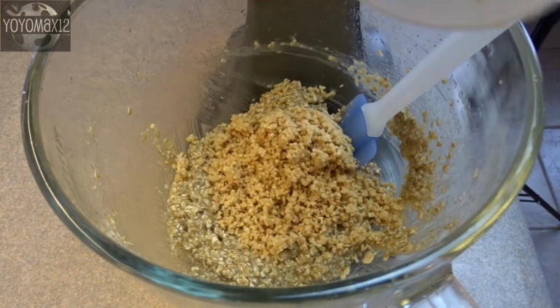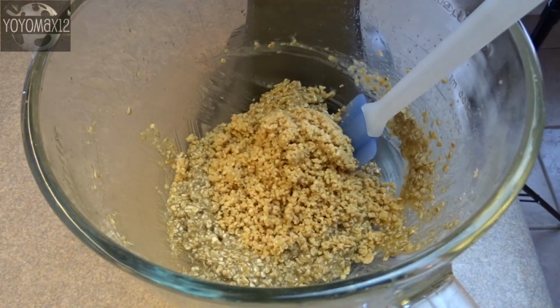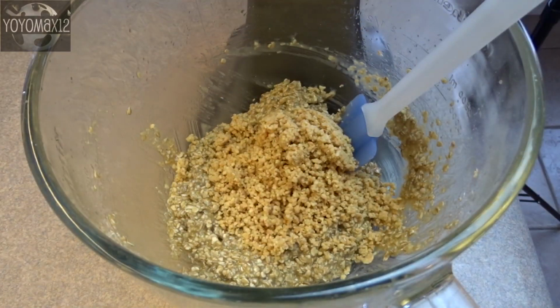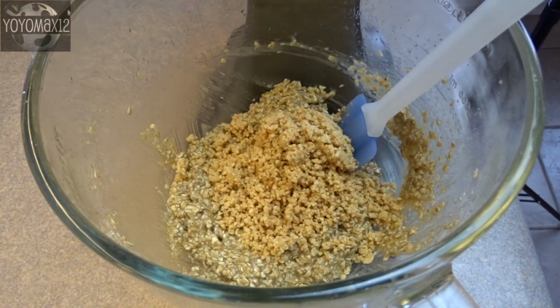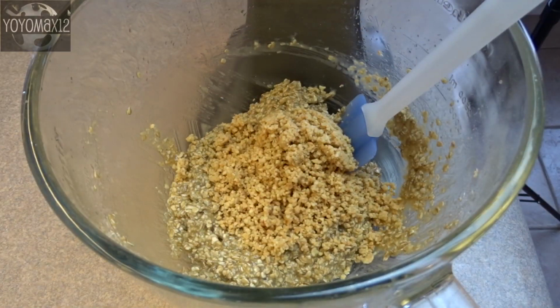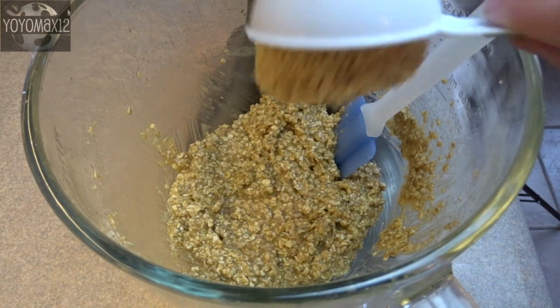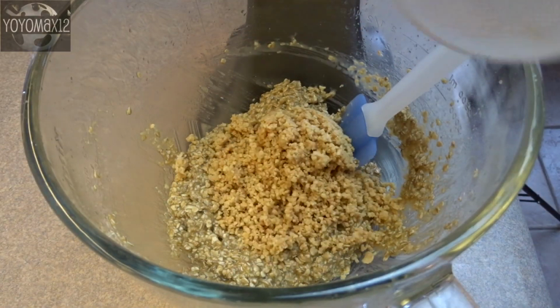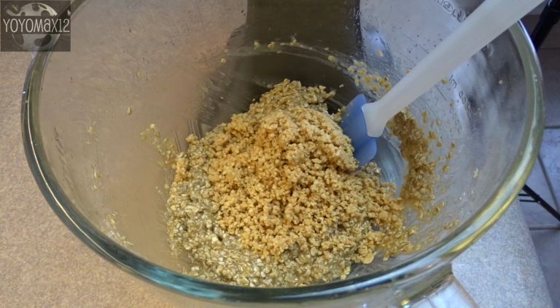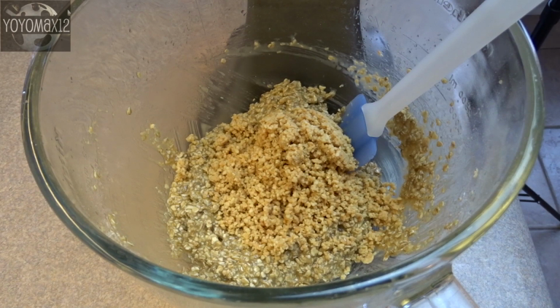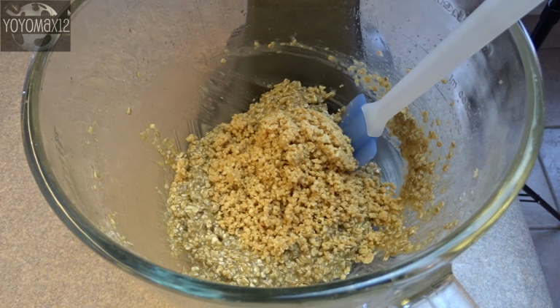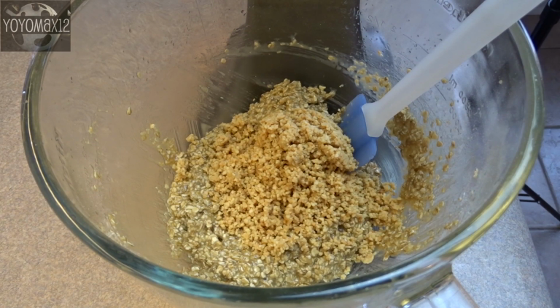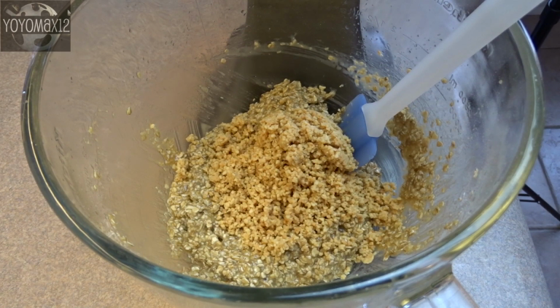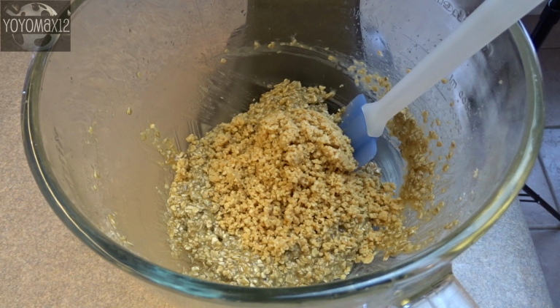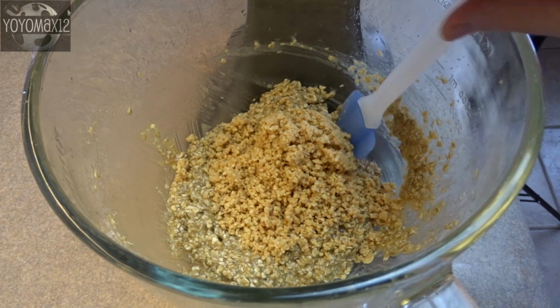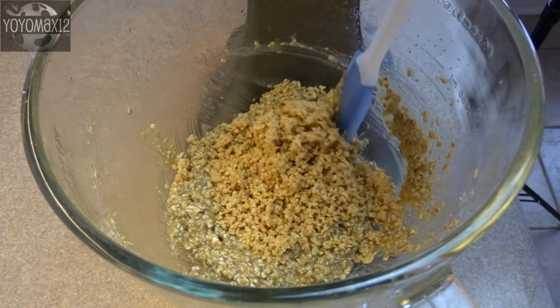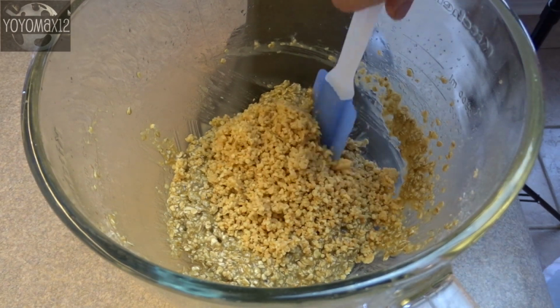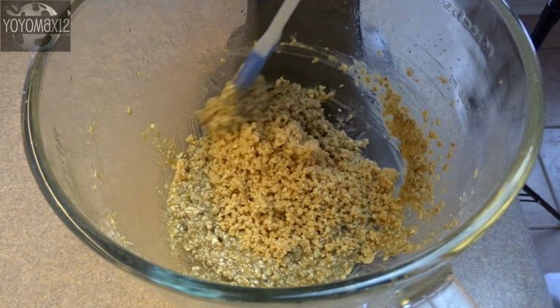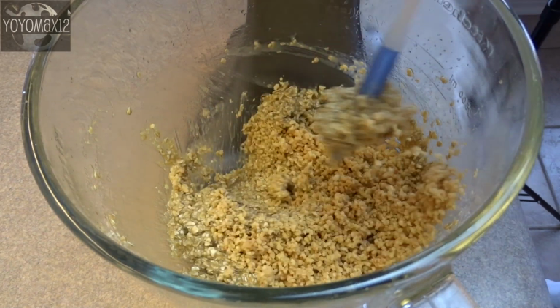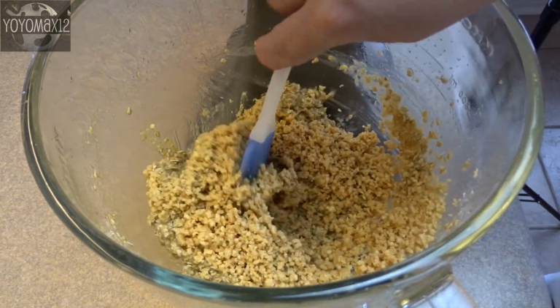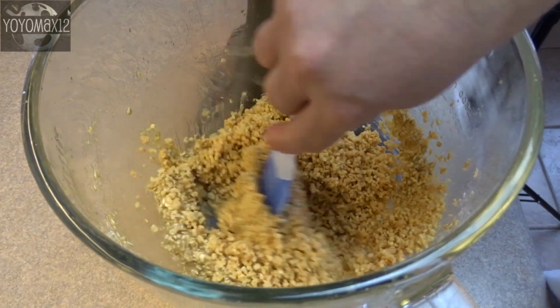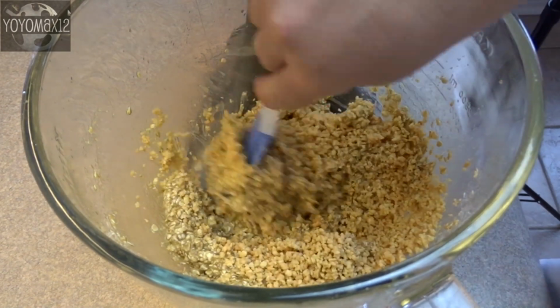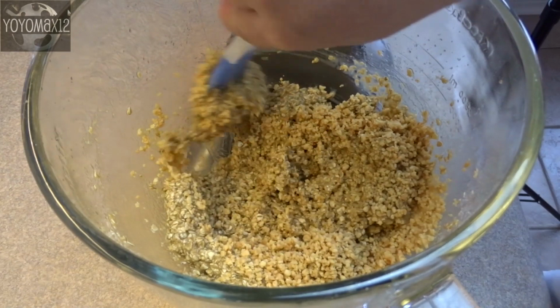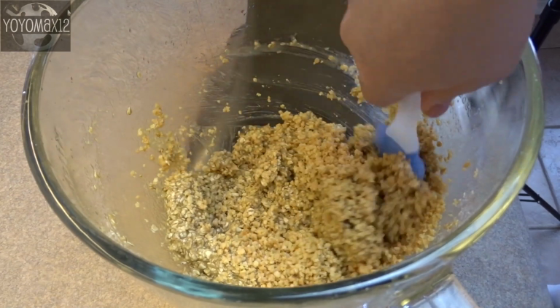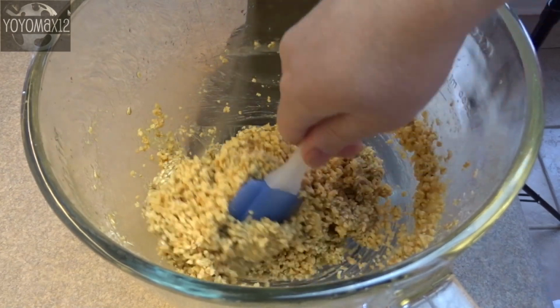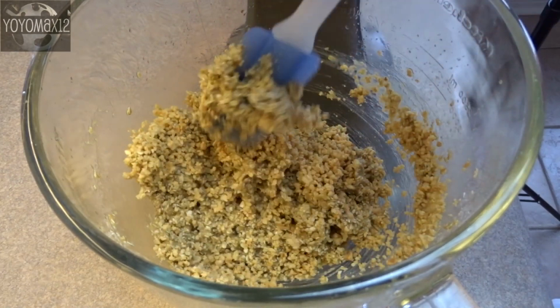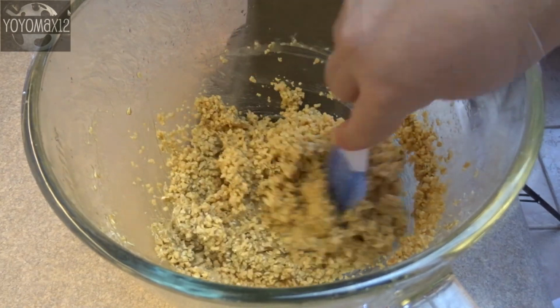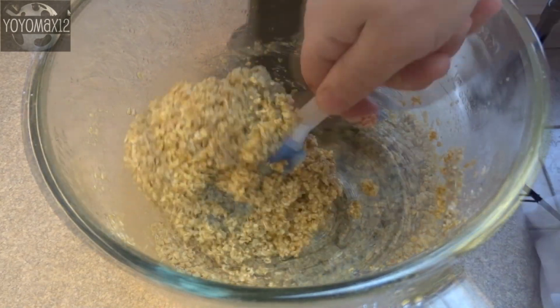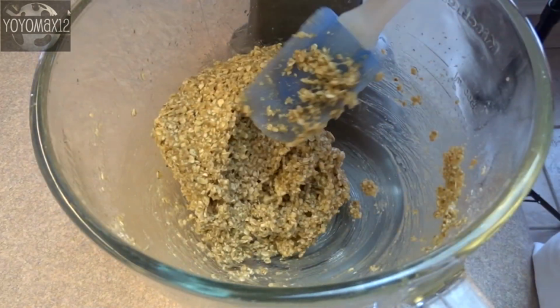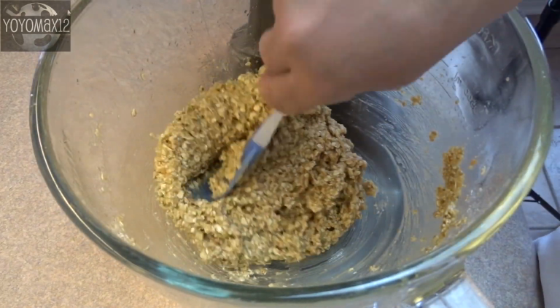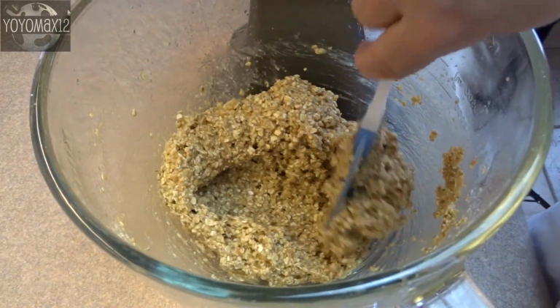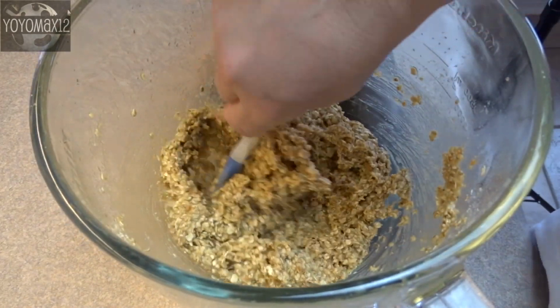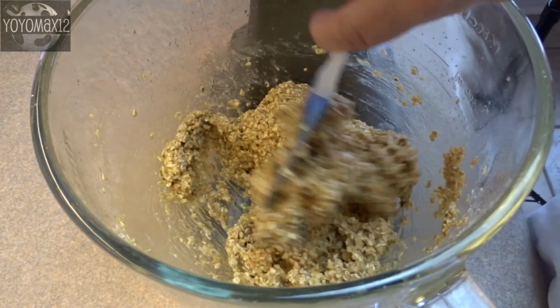And then two cups of quick cooking oats, also called 5-minute oats. Once that's done, add in half a cup of finely chopped dry roasted peanuts — I use the unsalted kind. Once thoroughly combined, that is your cookie dough.